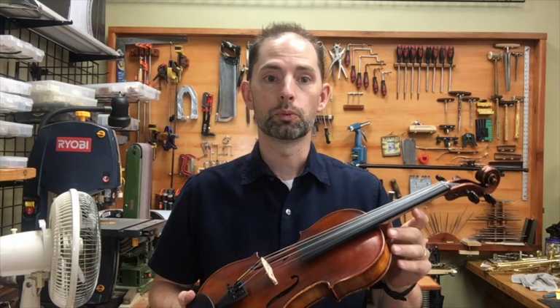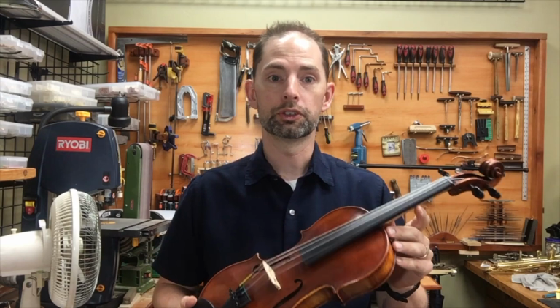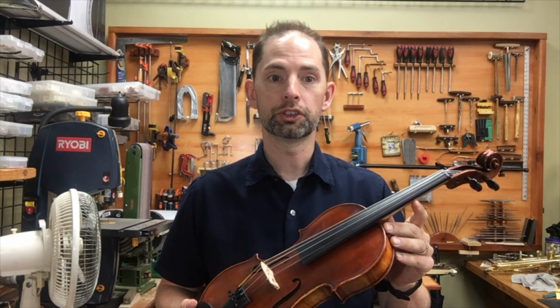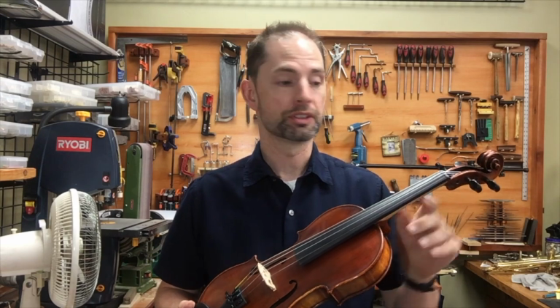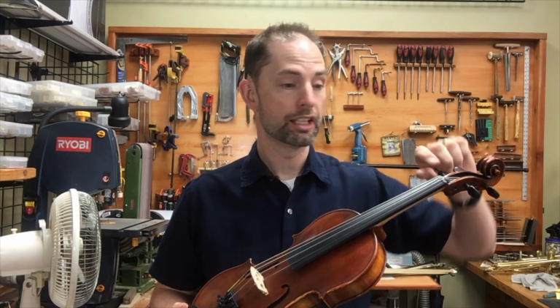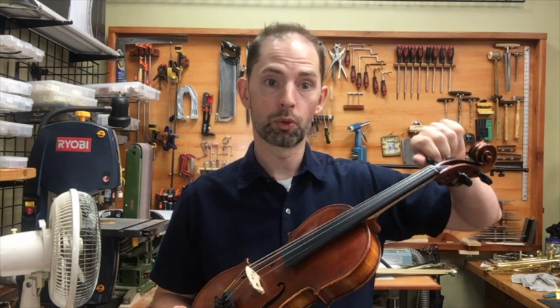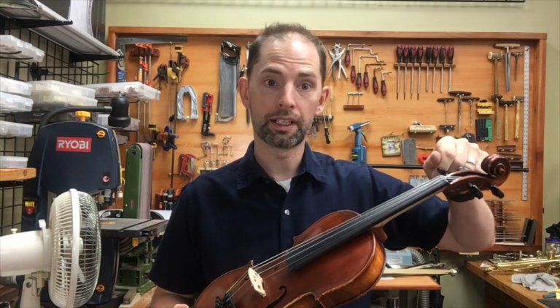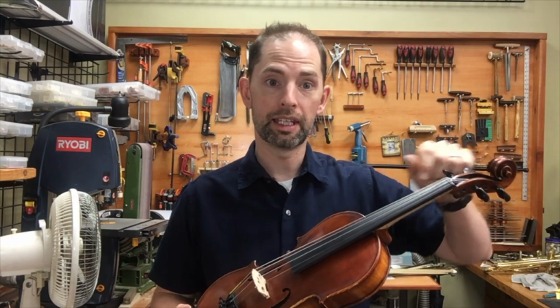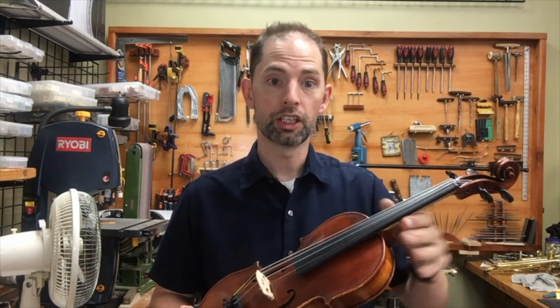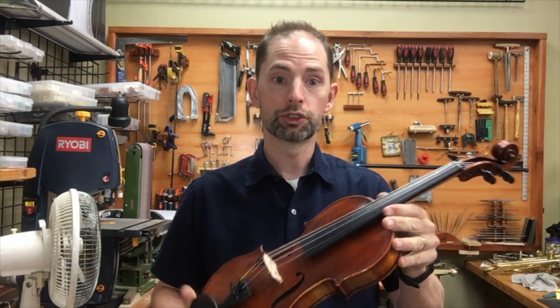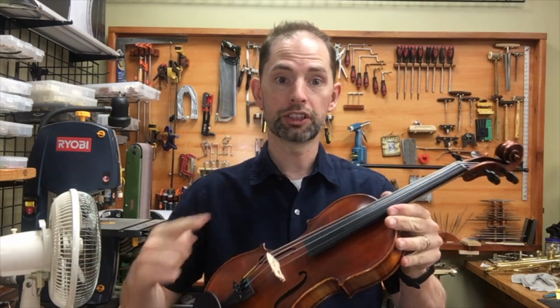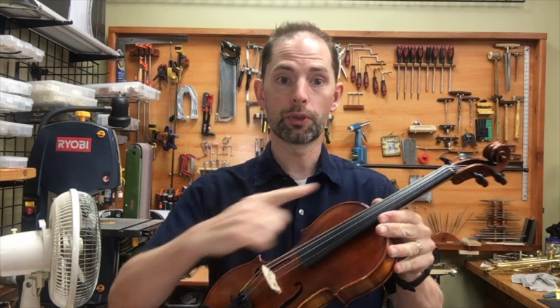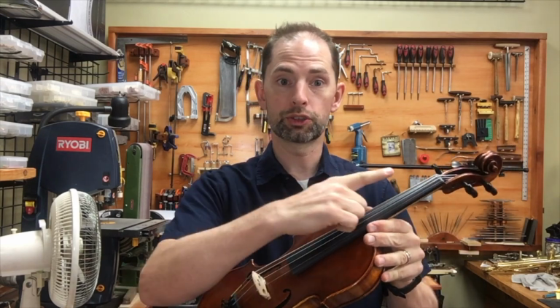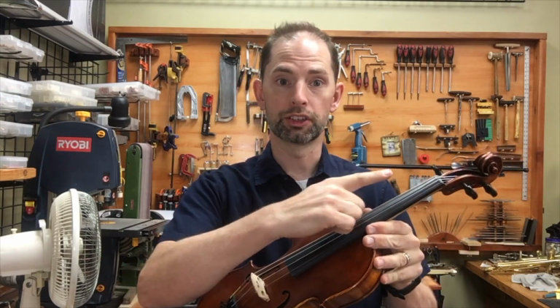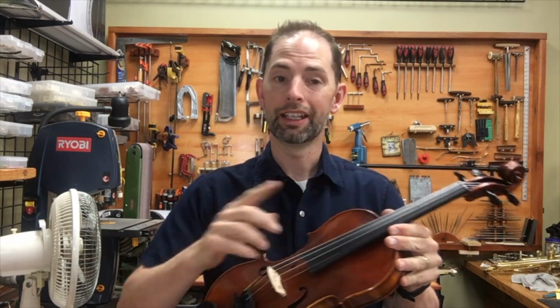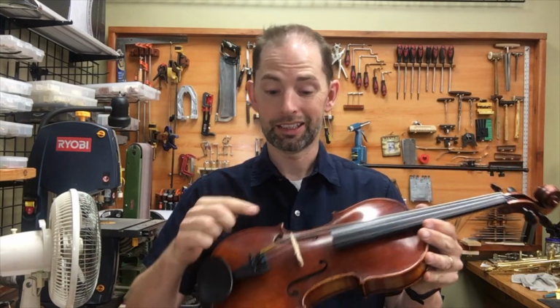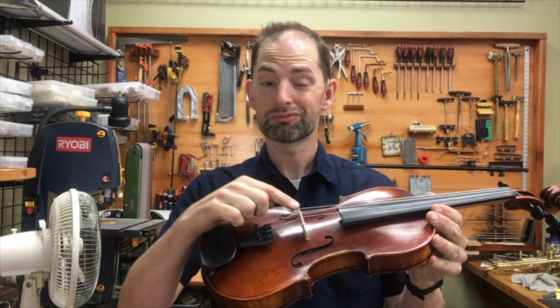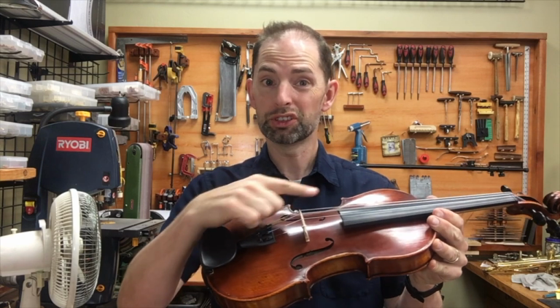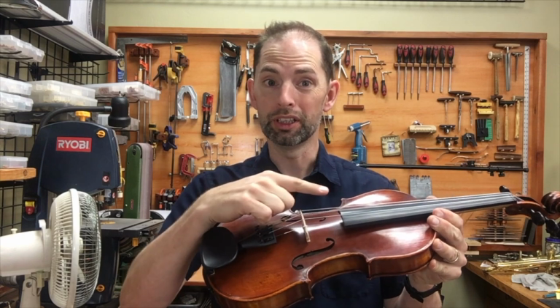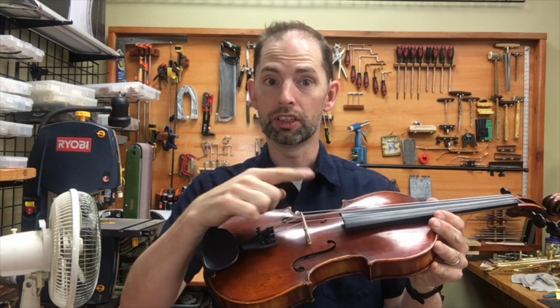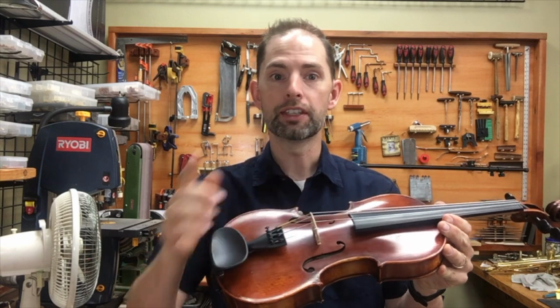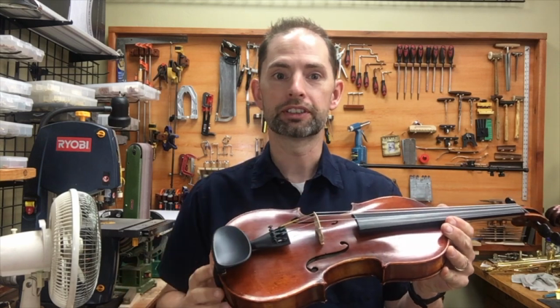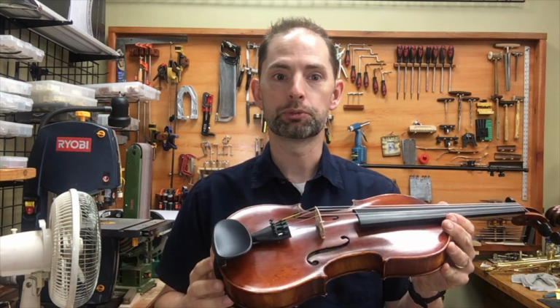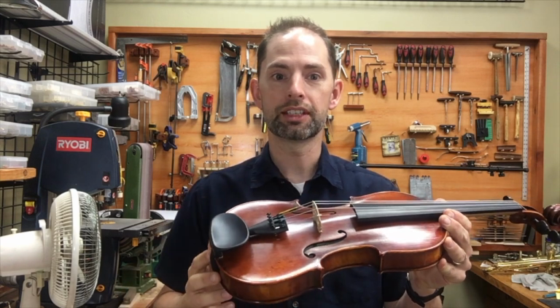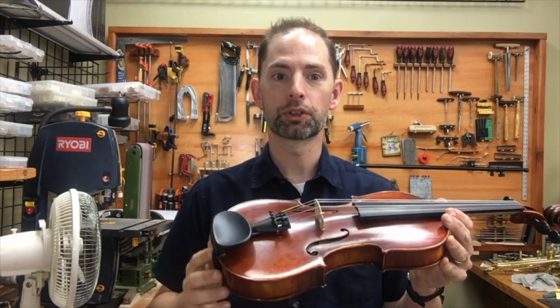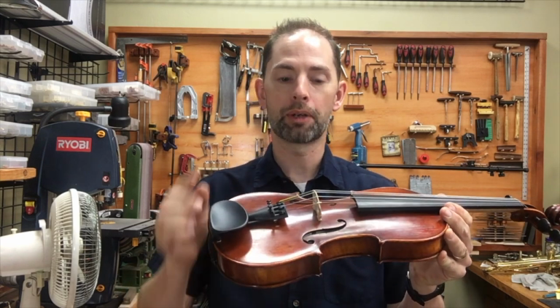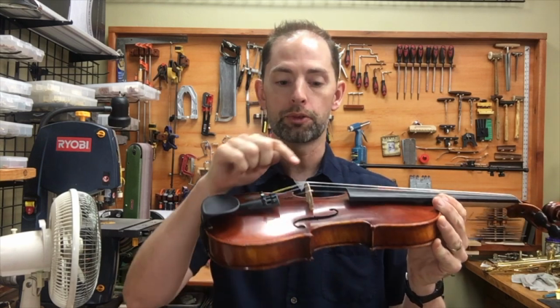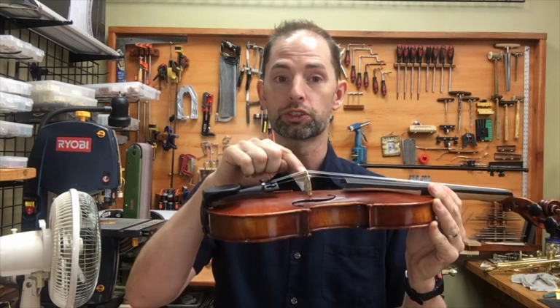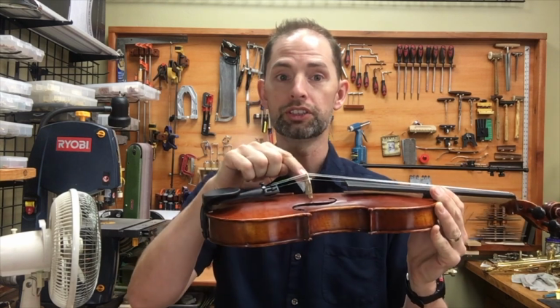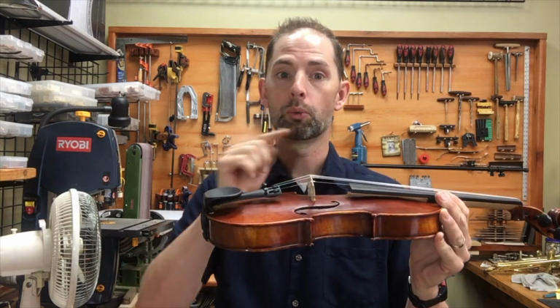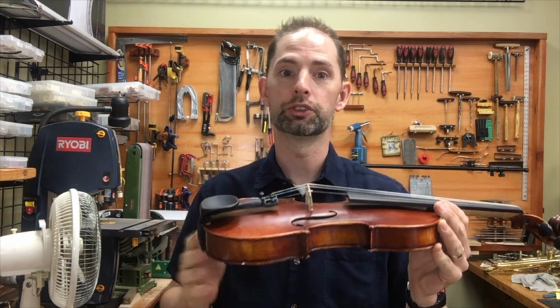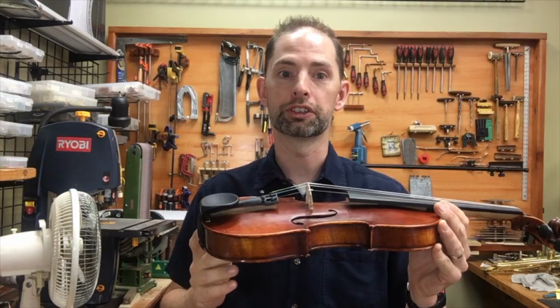When you're tuning your instrument and you're winding at the pegs, your strings go this direction, and so does your bridge. This week on Tech Tip Tuesdays, we're going to talk about how to adjust your bridge while tuning your instrument.